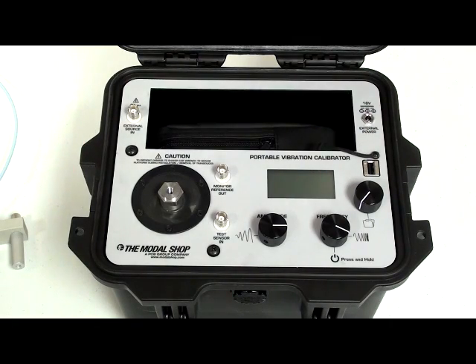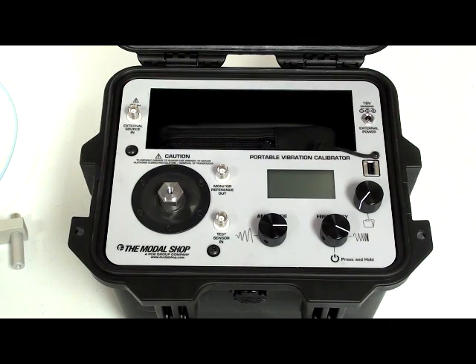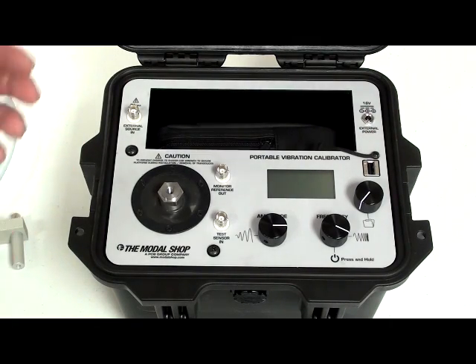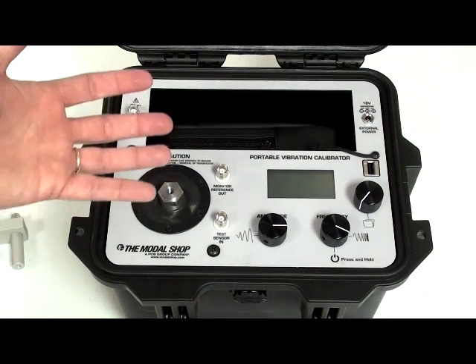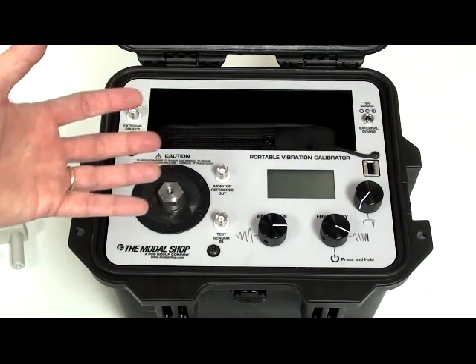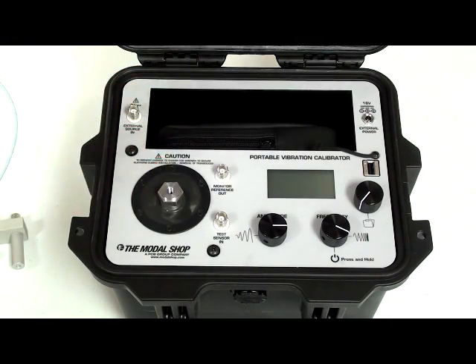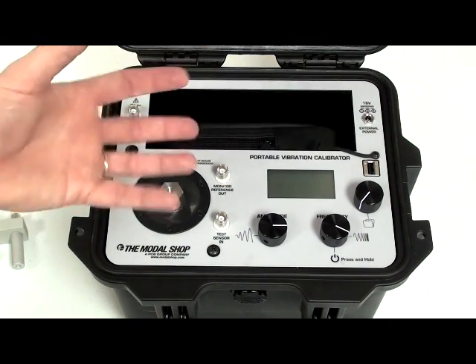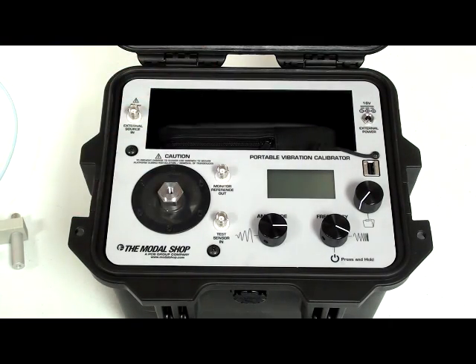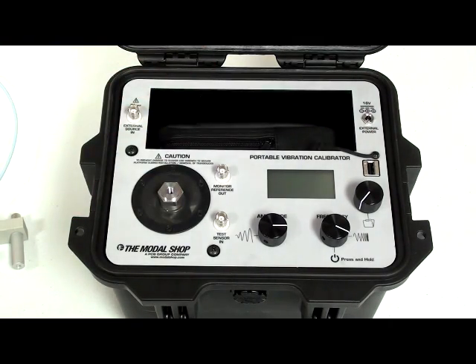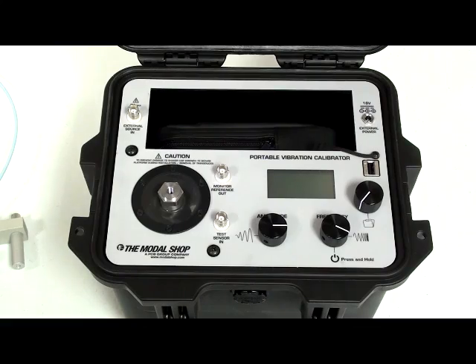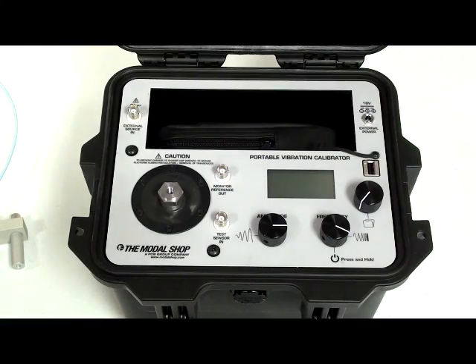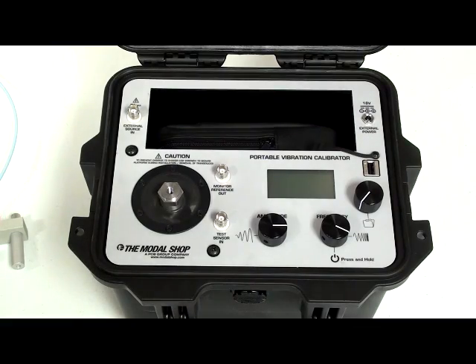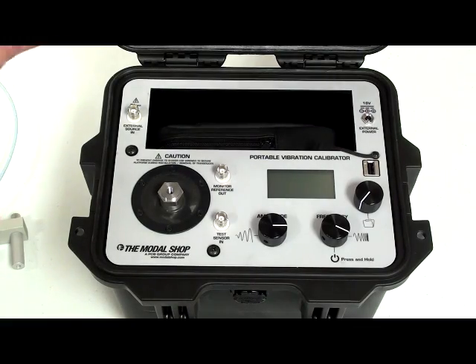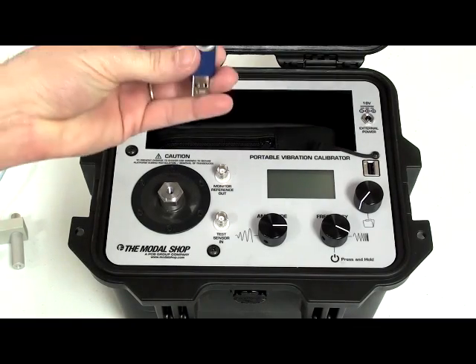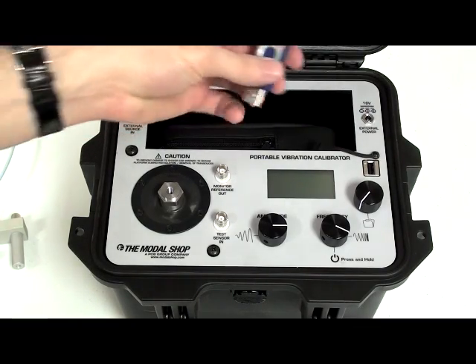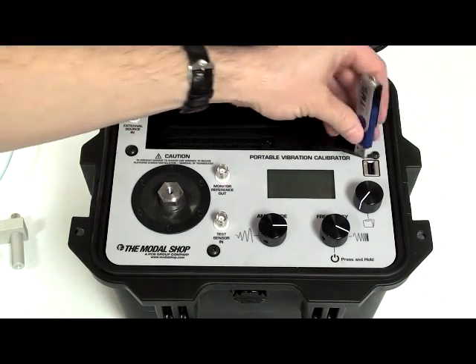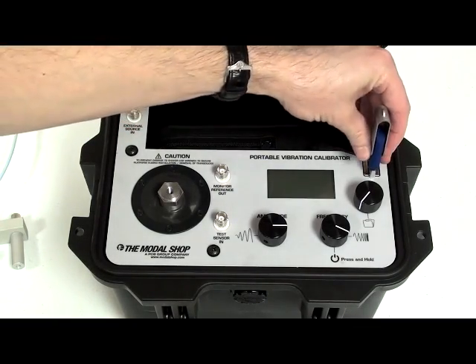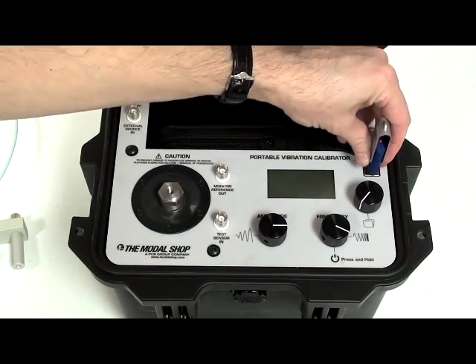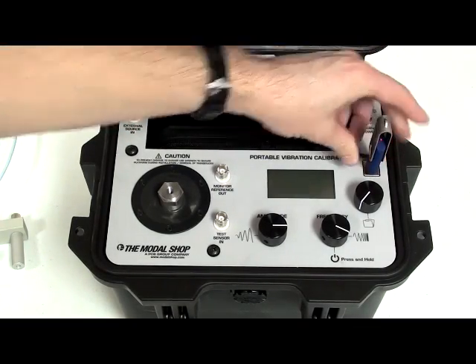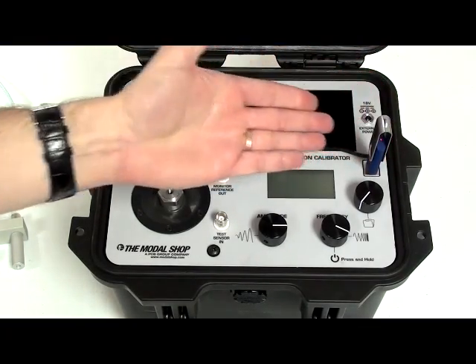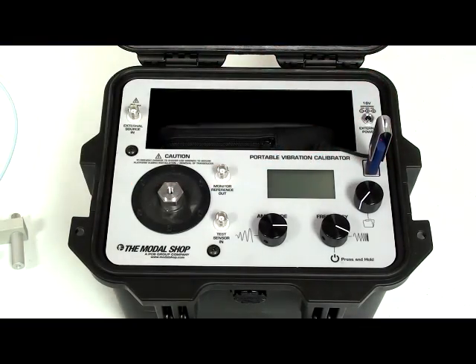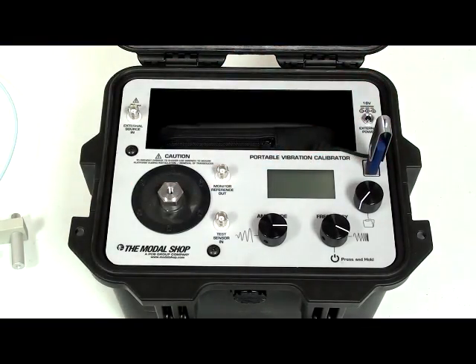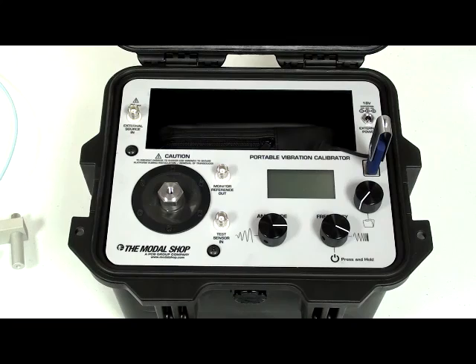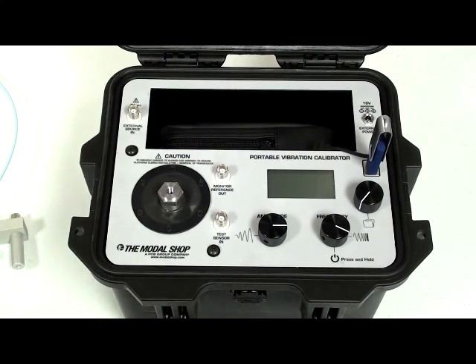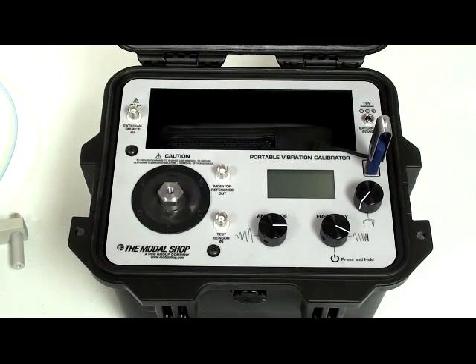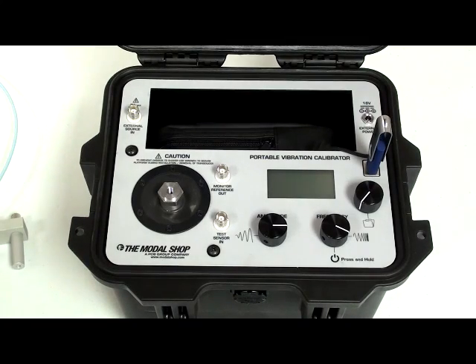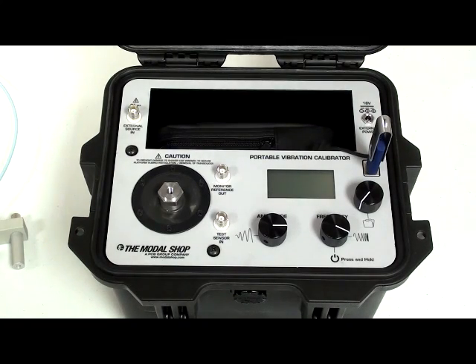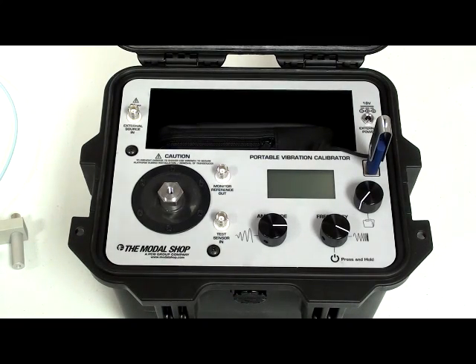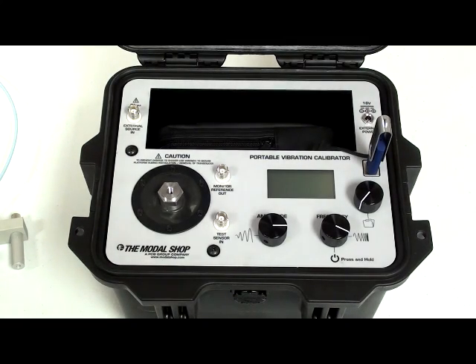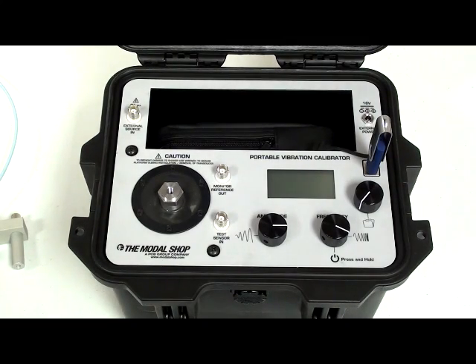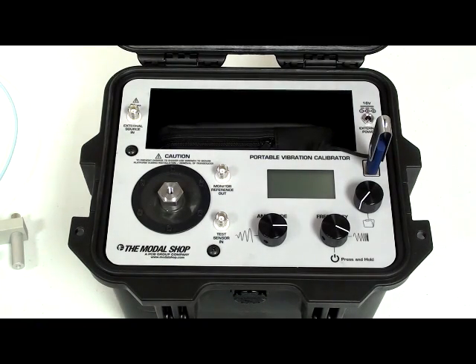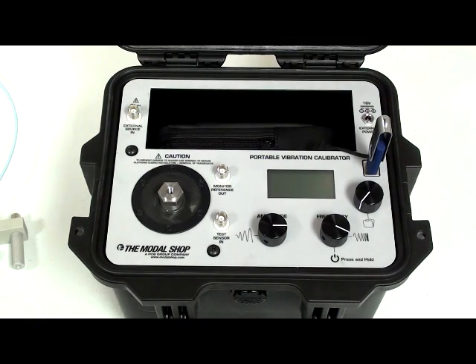You also have a built-in memory that can store the measurements, so afterwards you can export the data to a USB flash drive into your personal computer for the generation of calibration certificates.